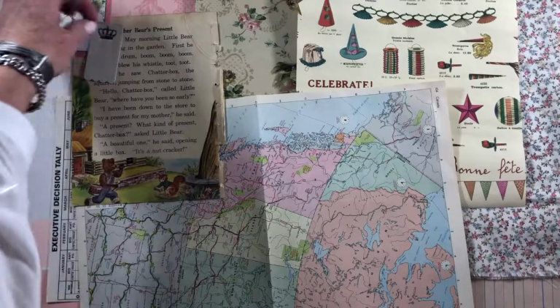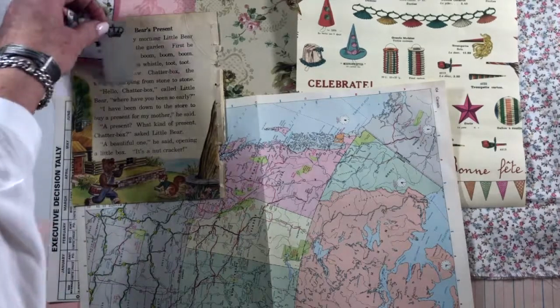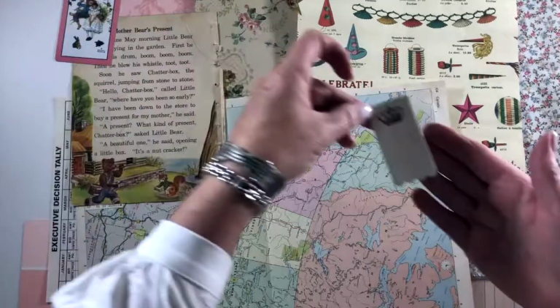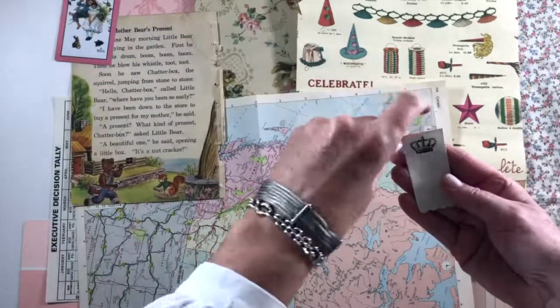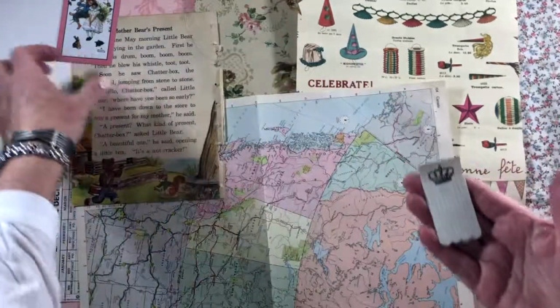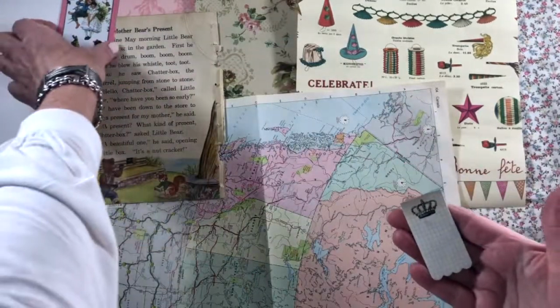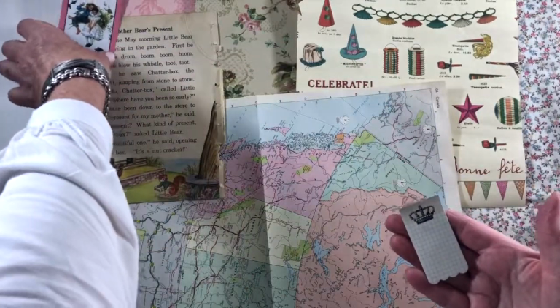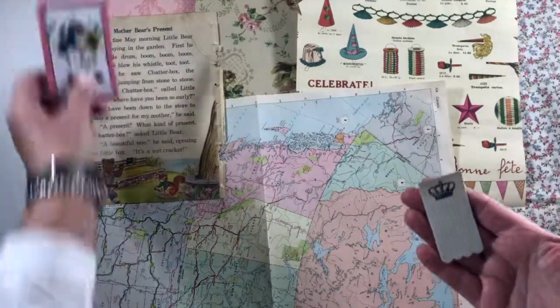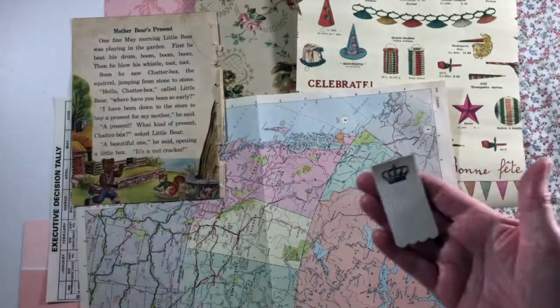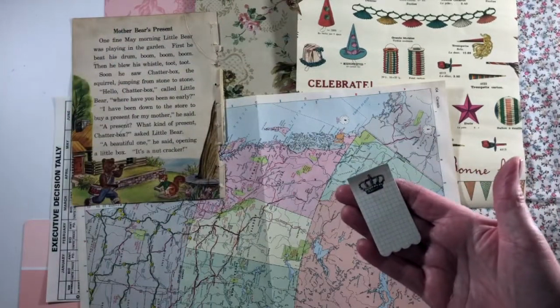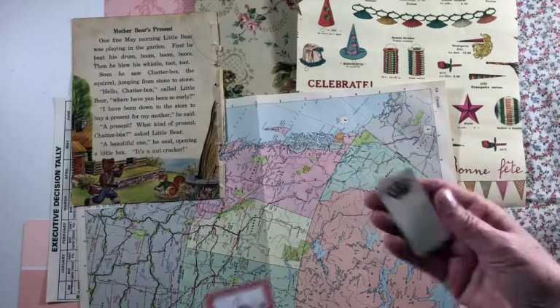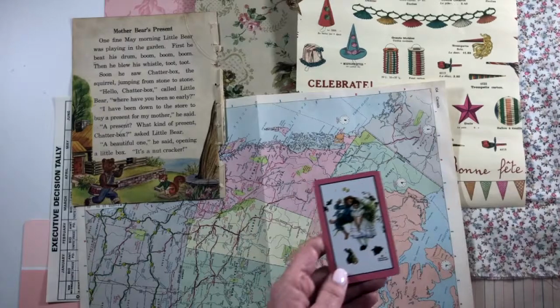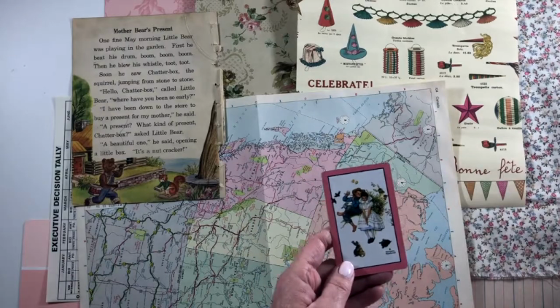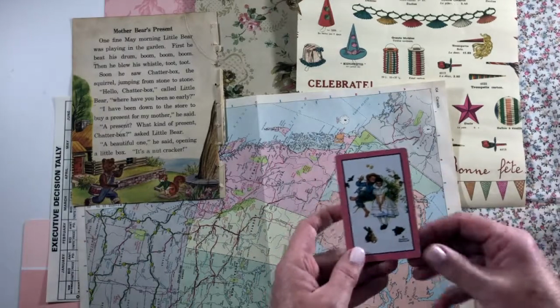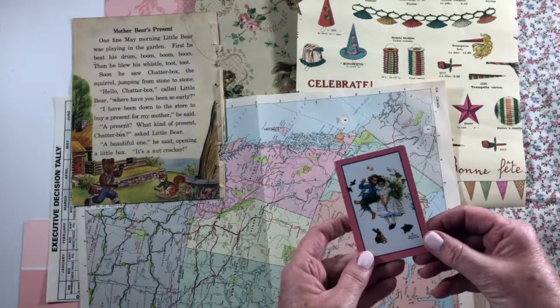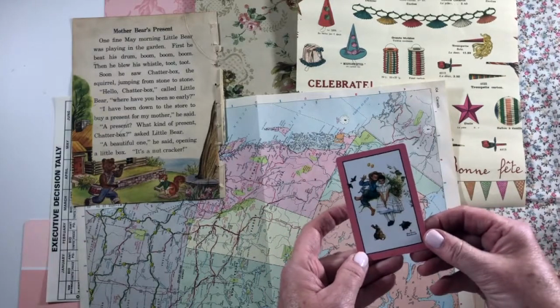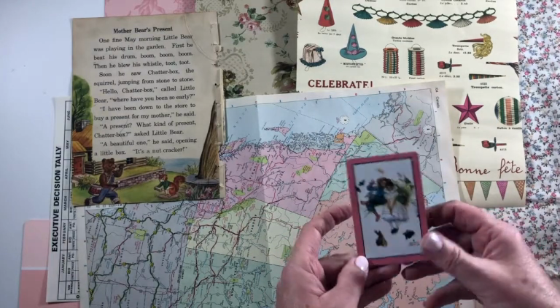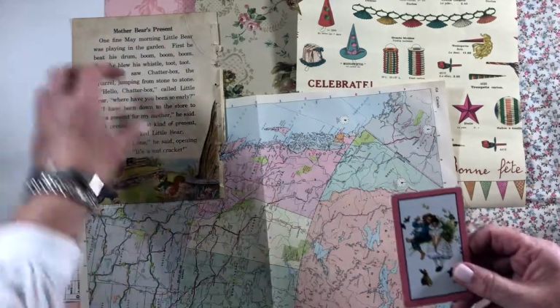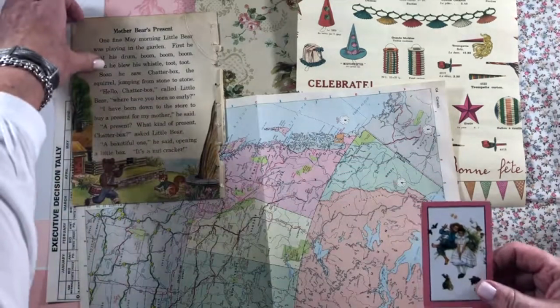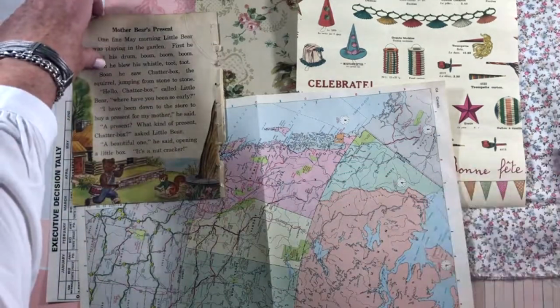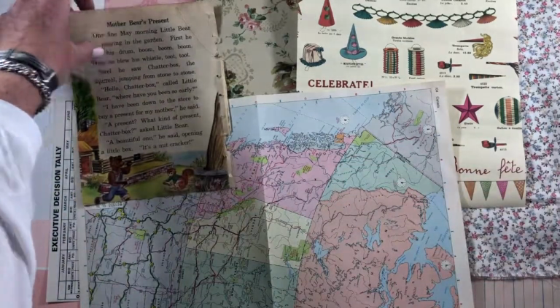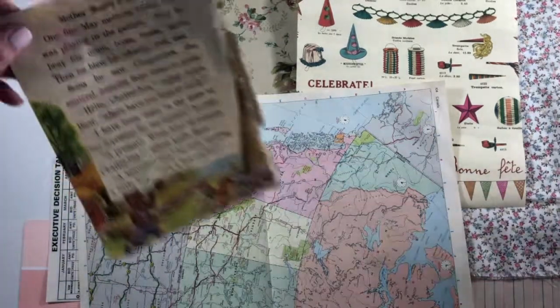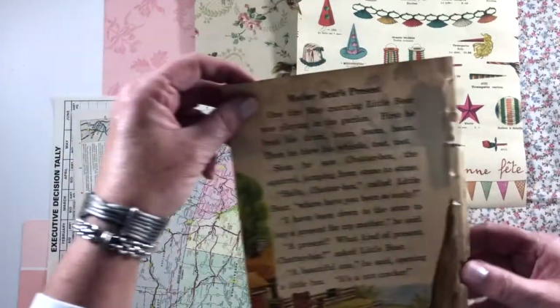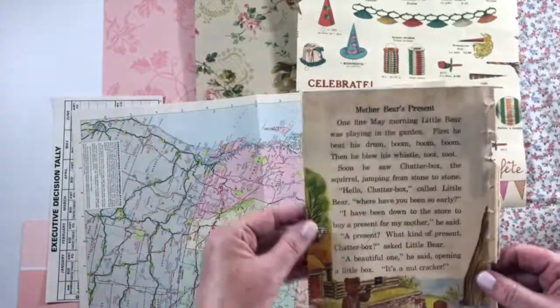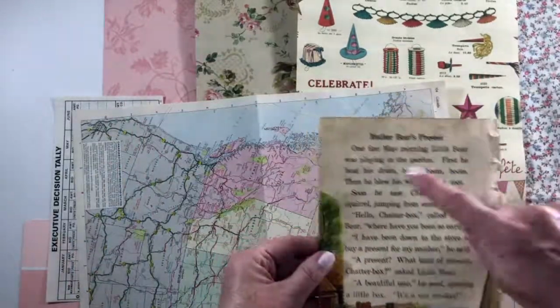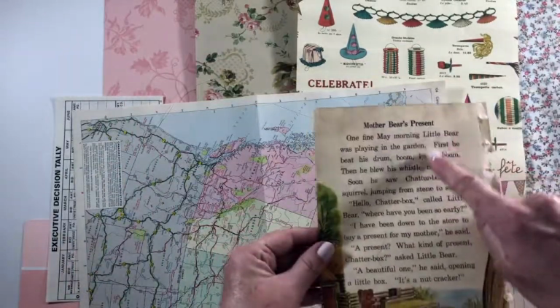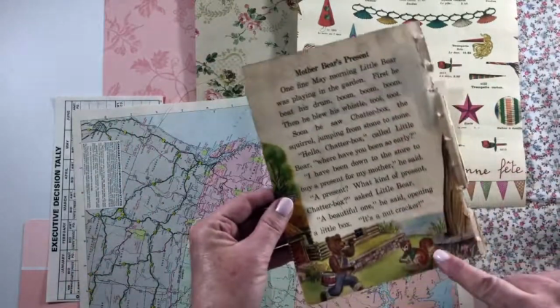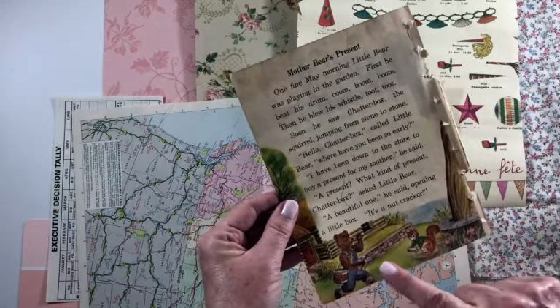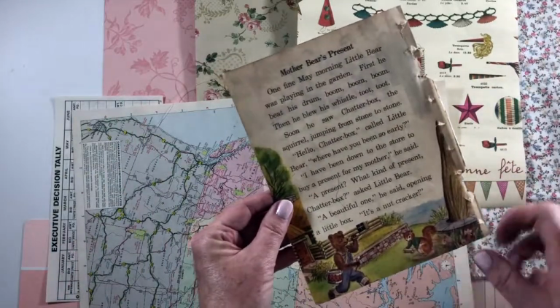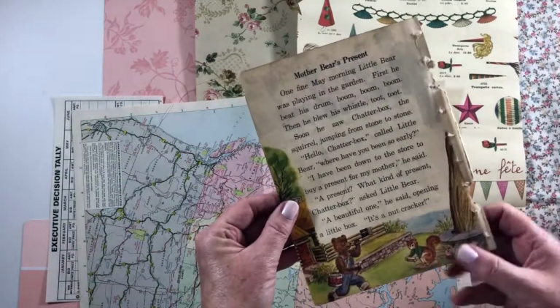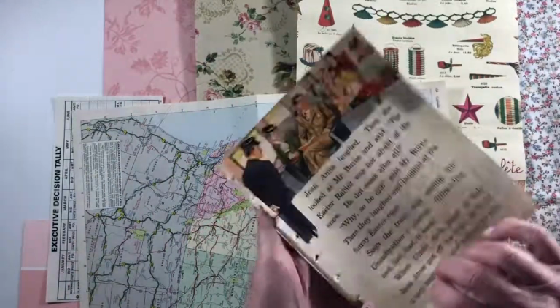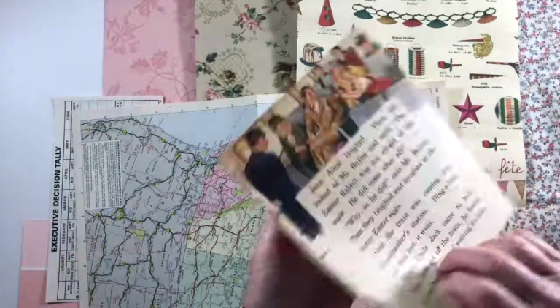Here is a little crown sticky note and a playing card — it's Norman Rockwell. And this is 'Mother Bear's Present,' out of a child's book.